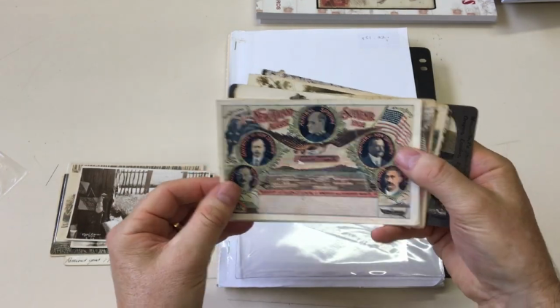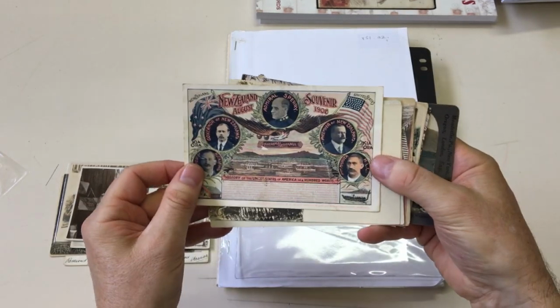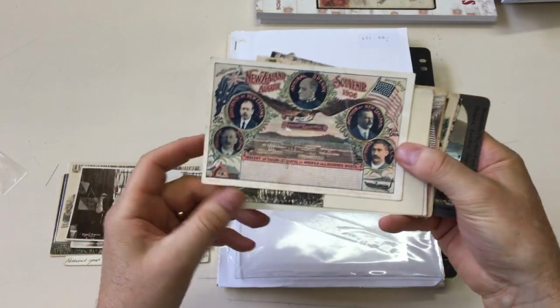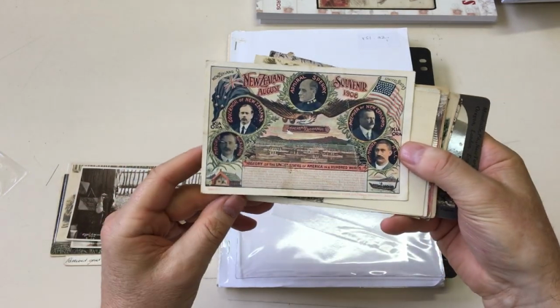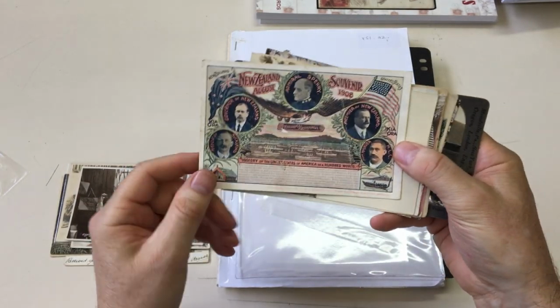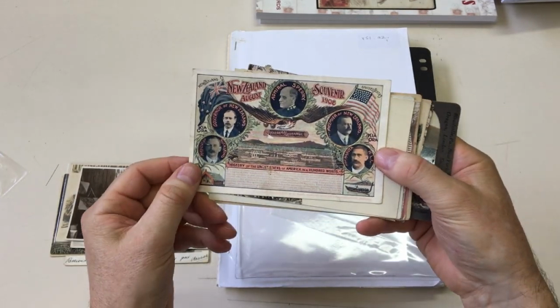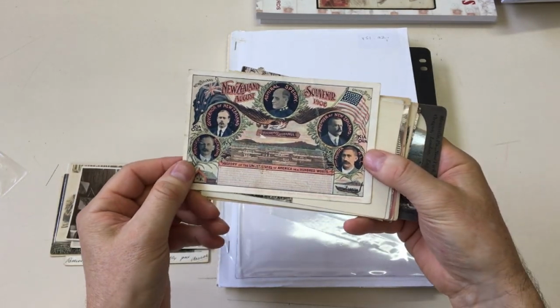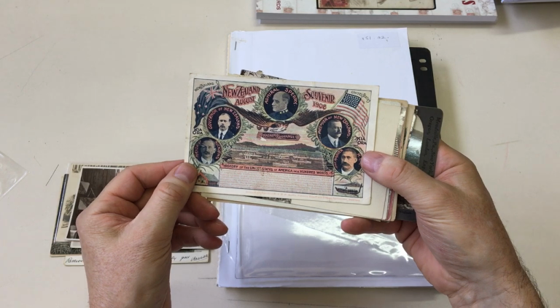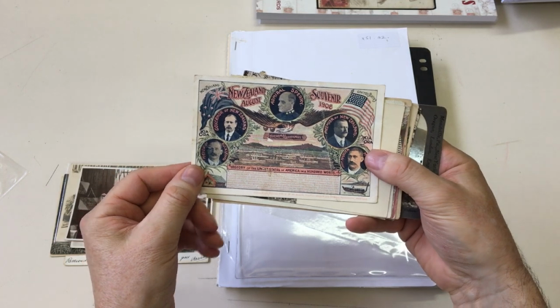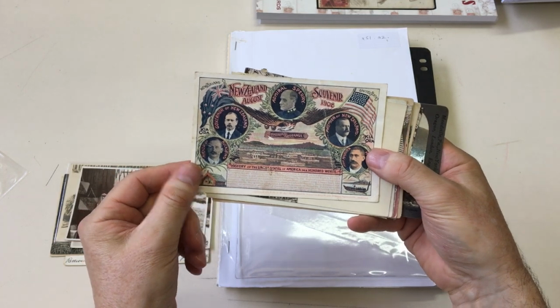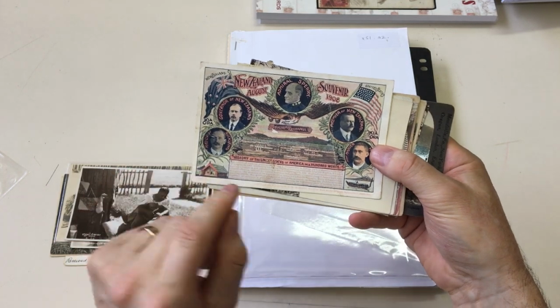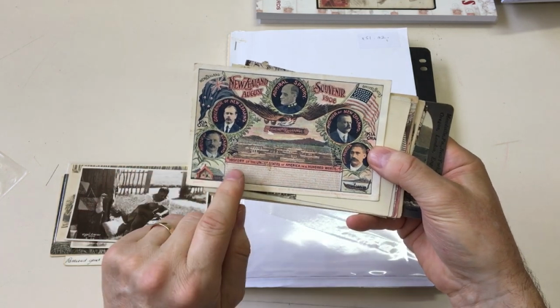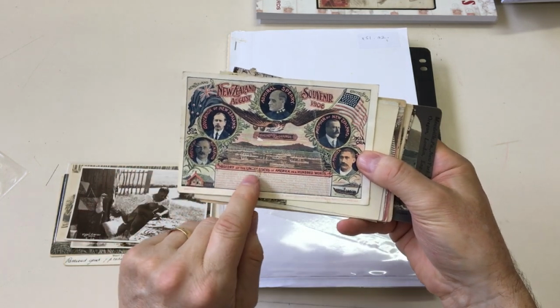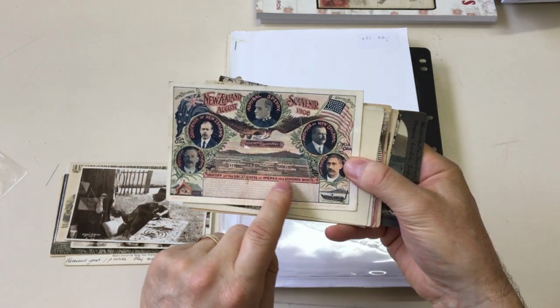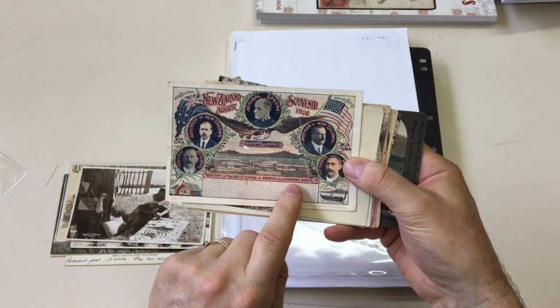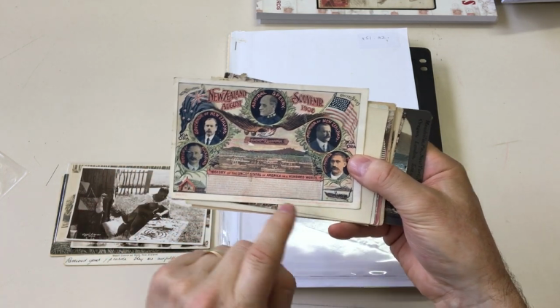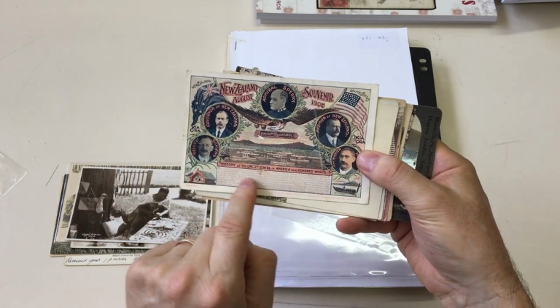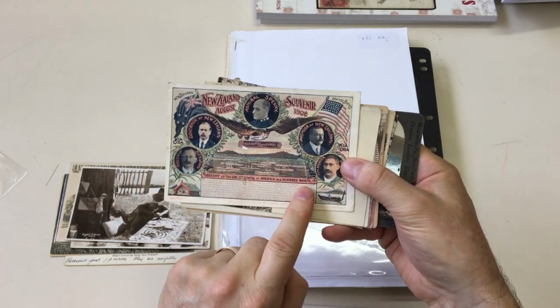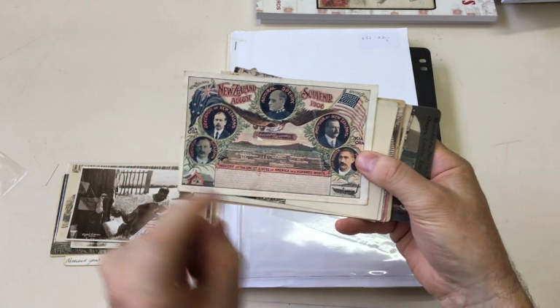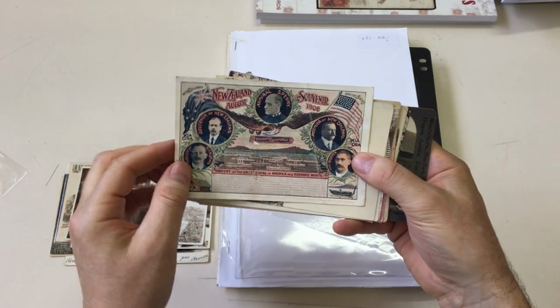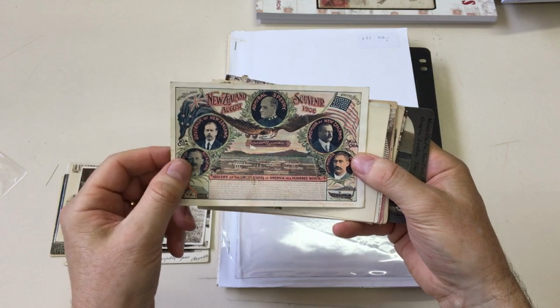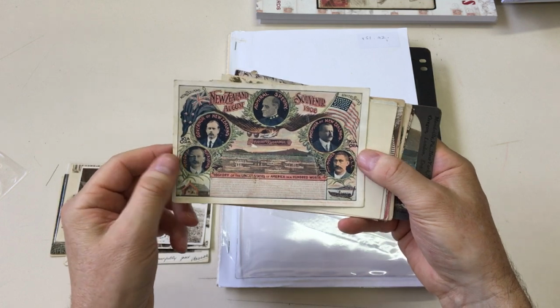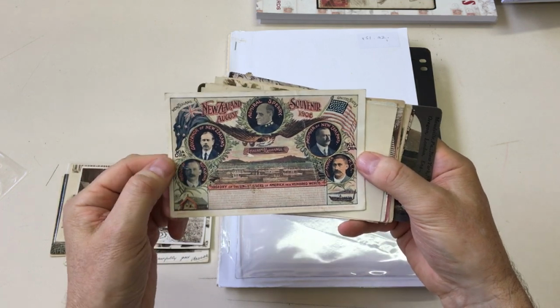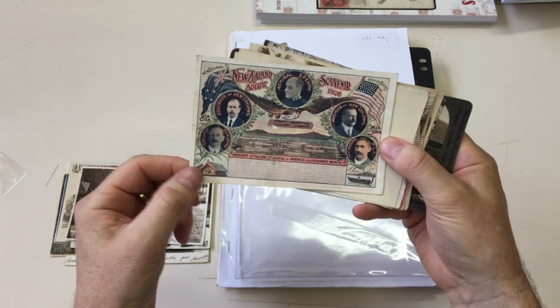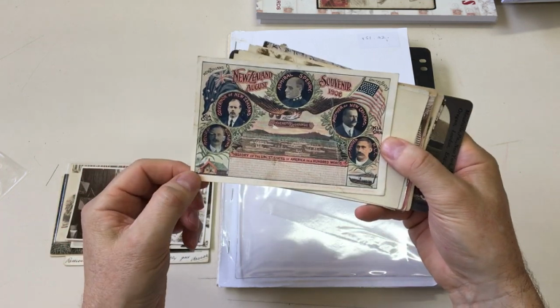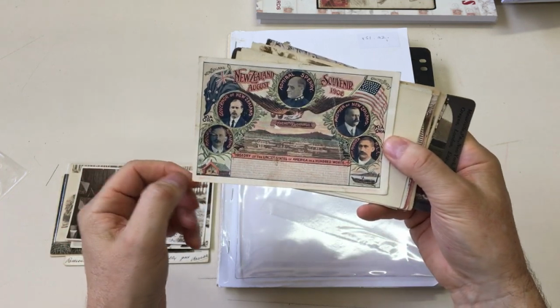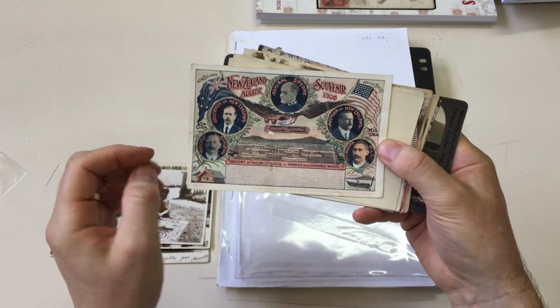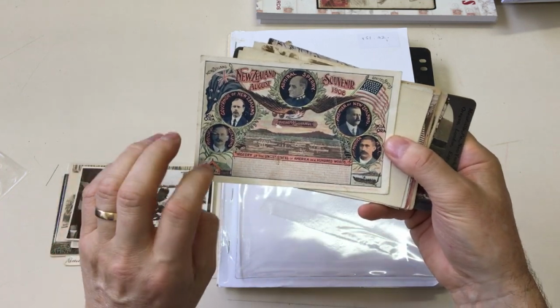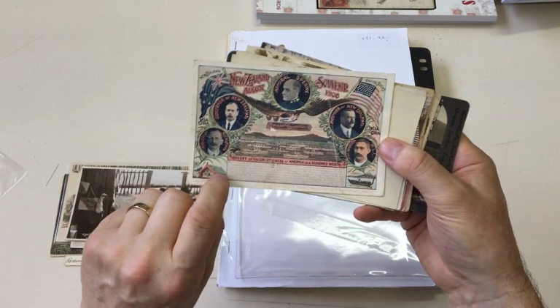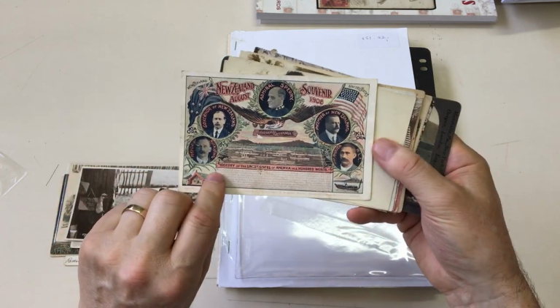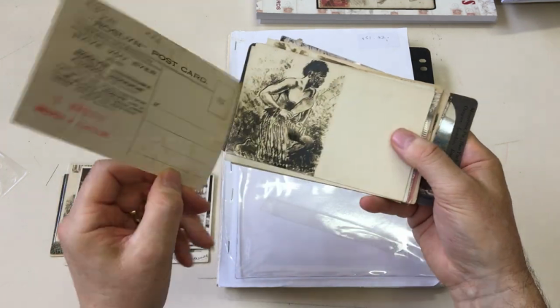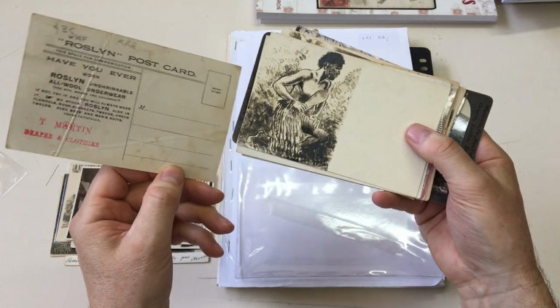This is a great card — it's for the visit of the U.S. fleet in 1908: the history of the United States of America in a hundred words. I had a fine example of this card some time ago and it sold for over two hundred dollars.